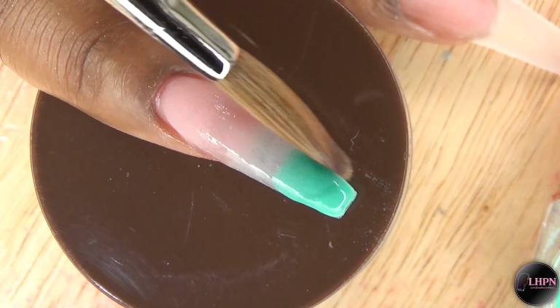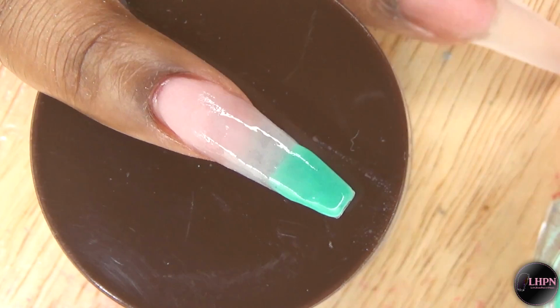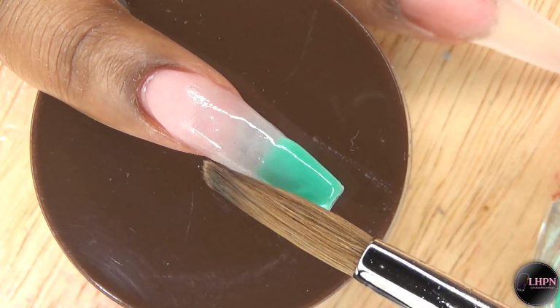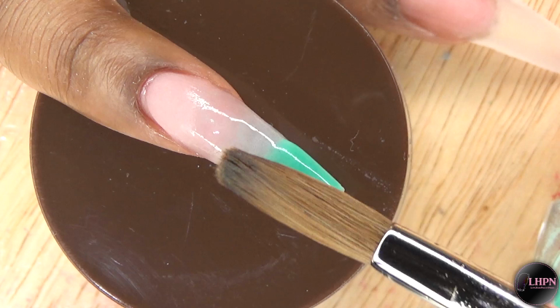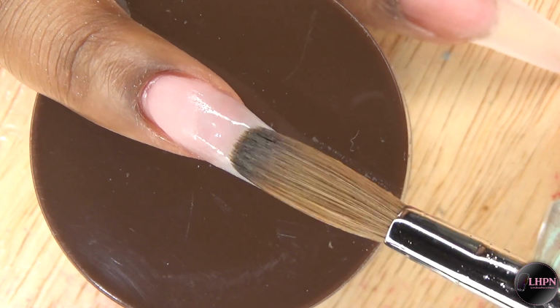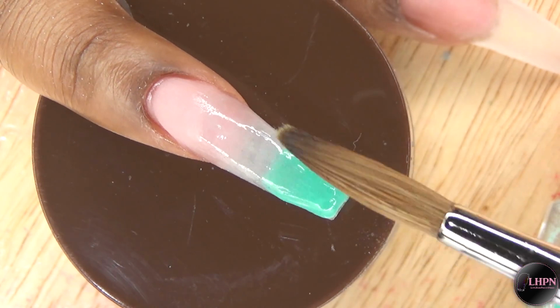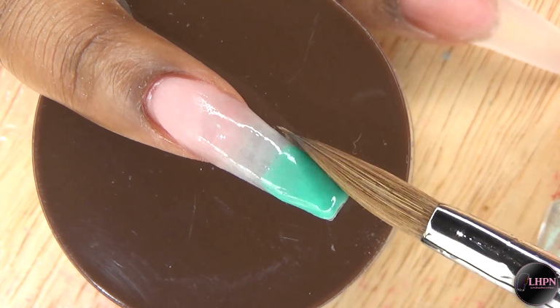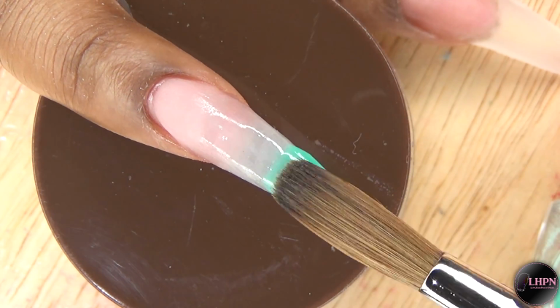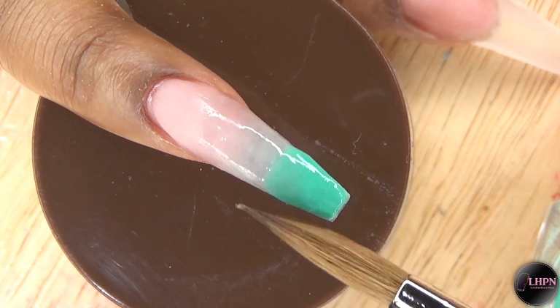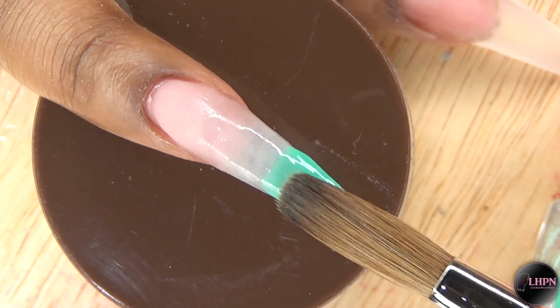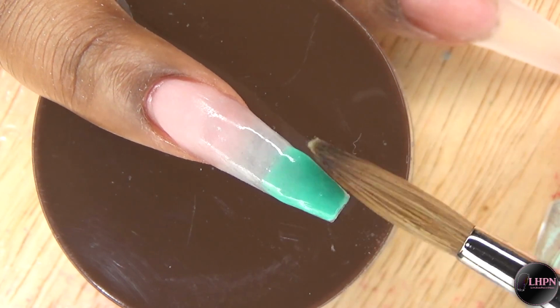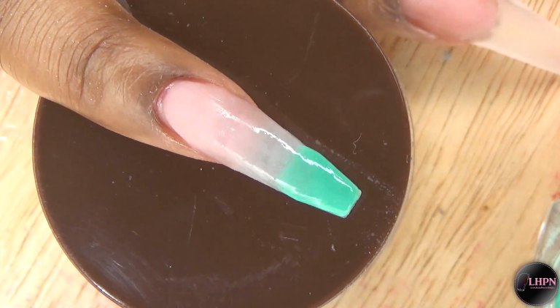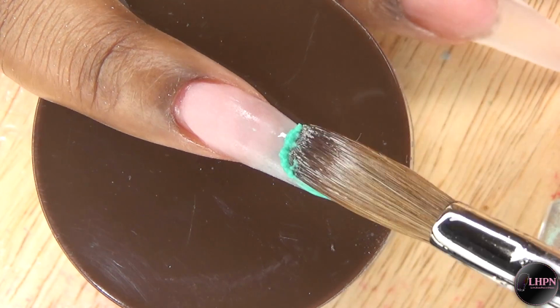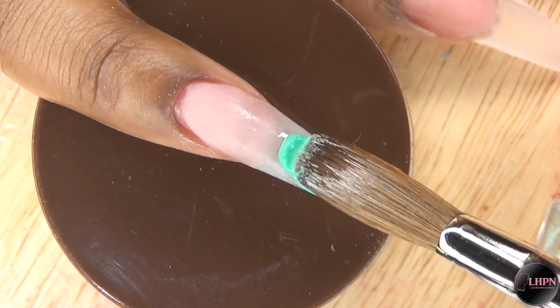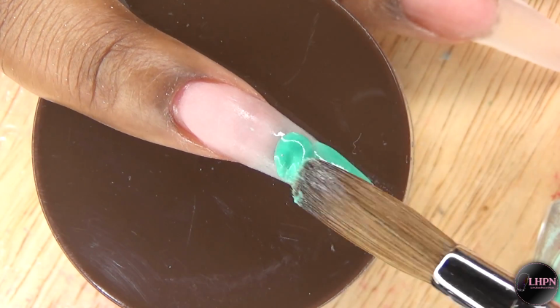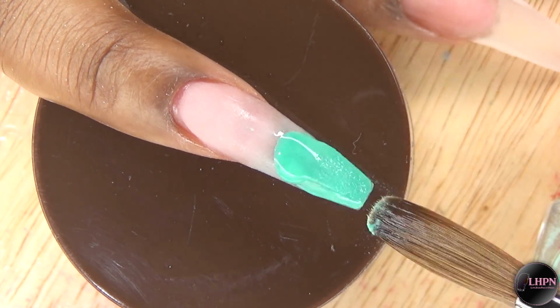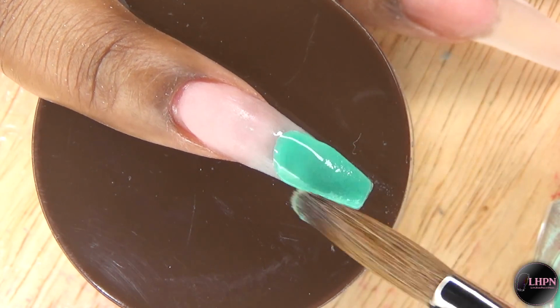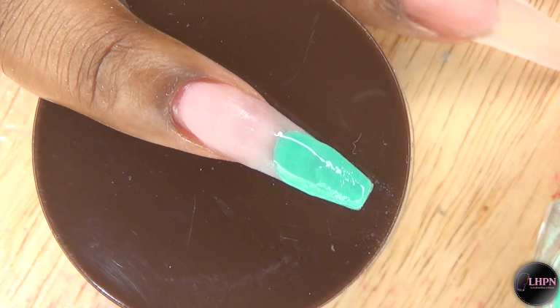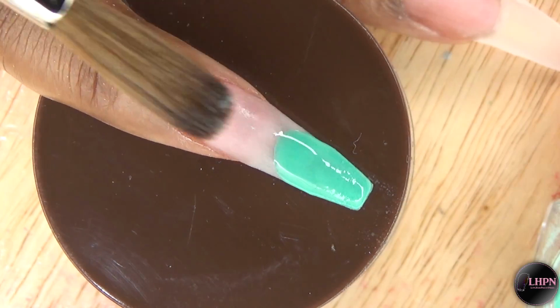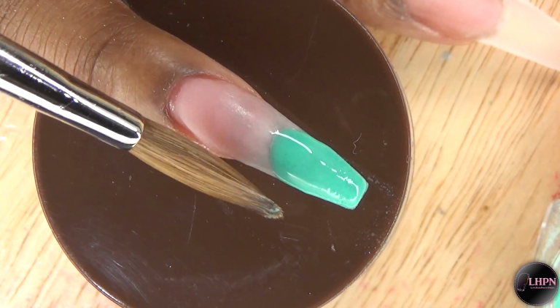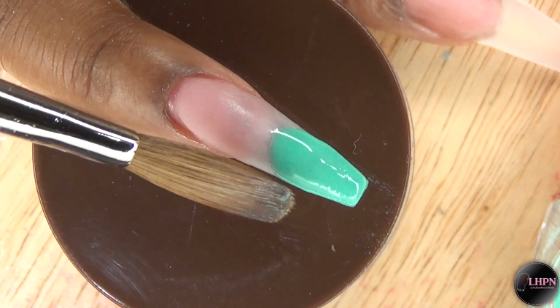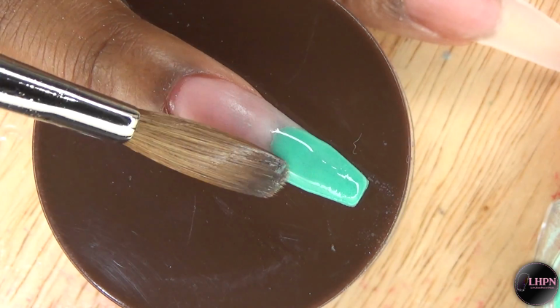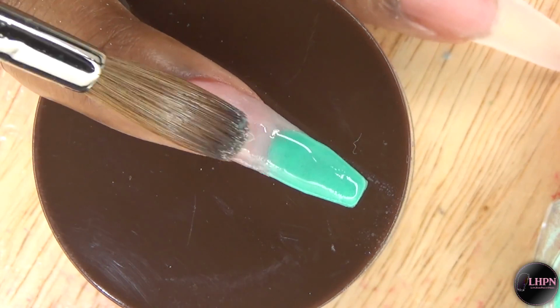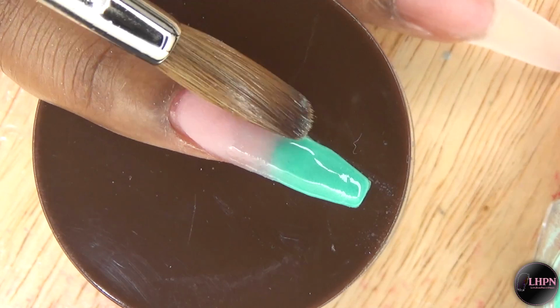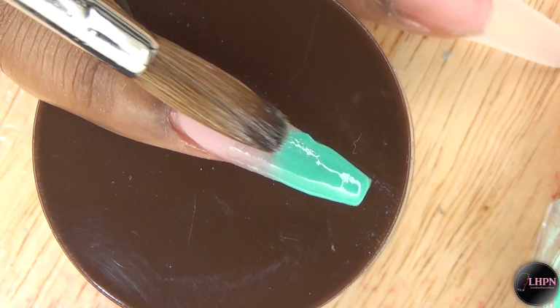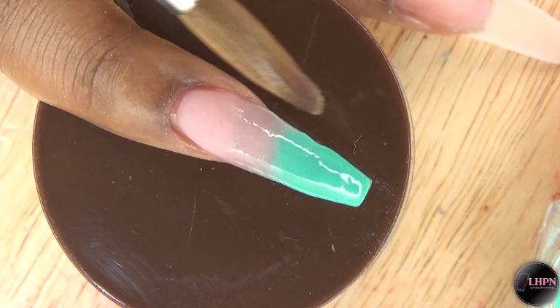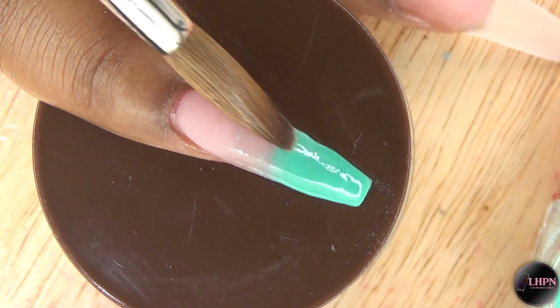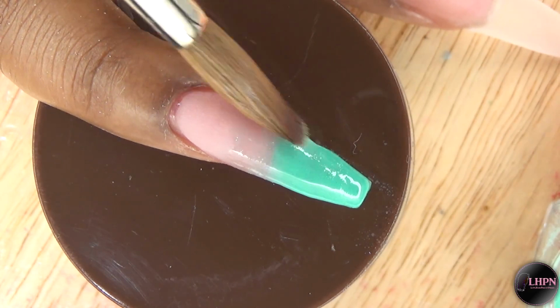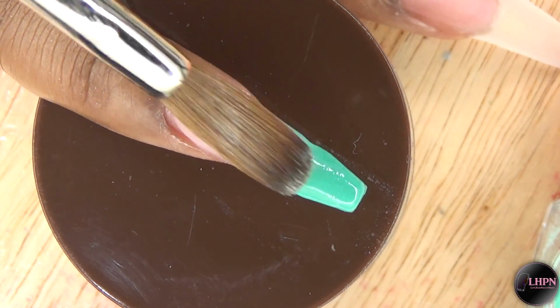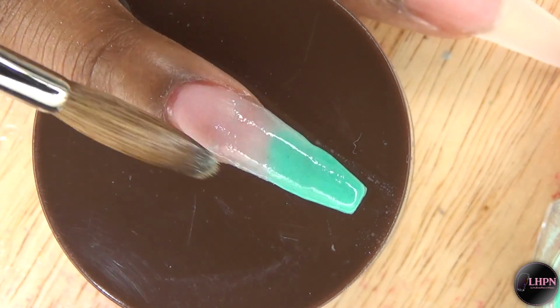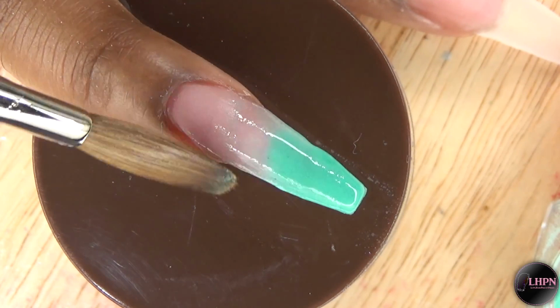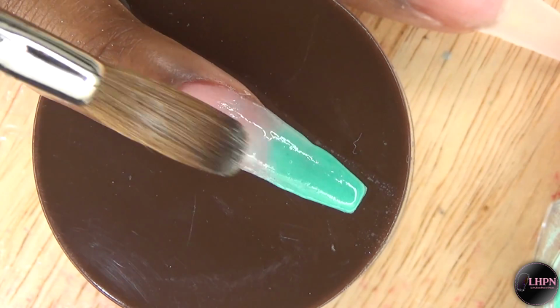This color is very pigmented, so I have to work in very small sections with small beads just to ensure that I get that nice soft ombre that I want.